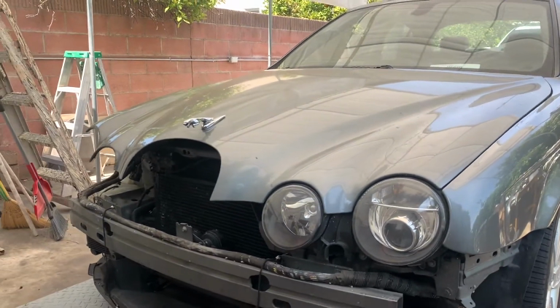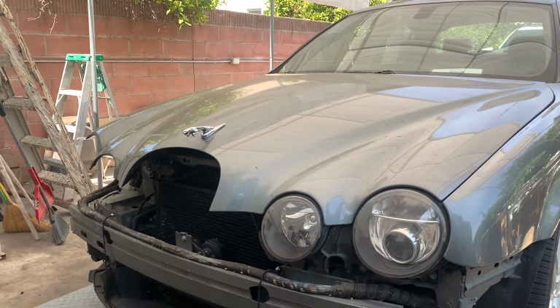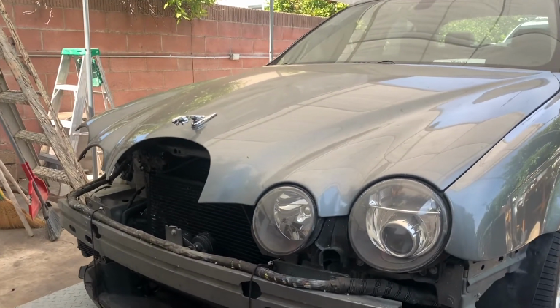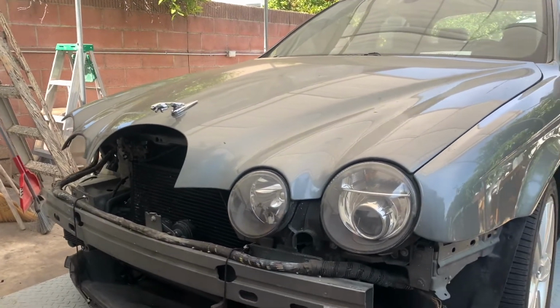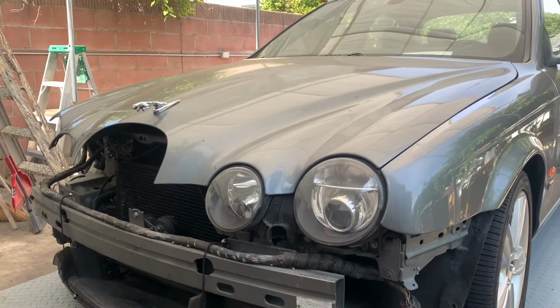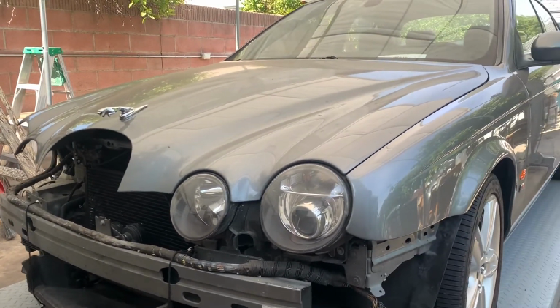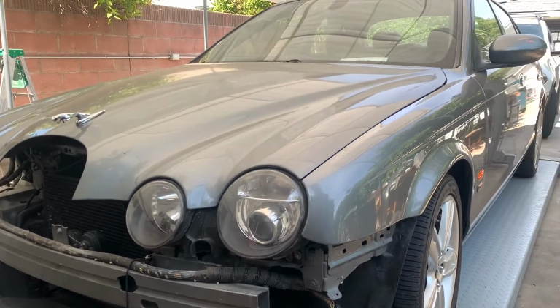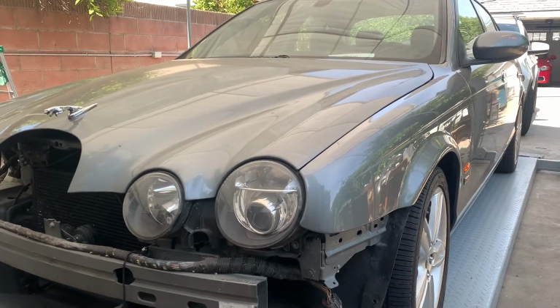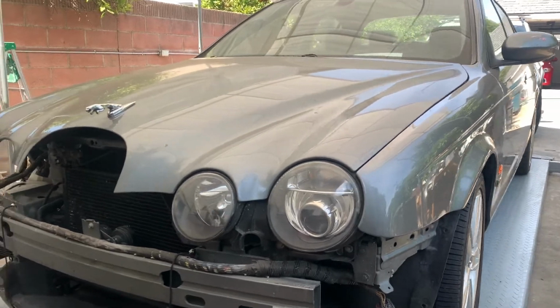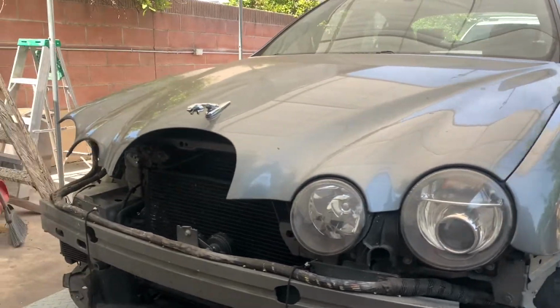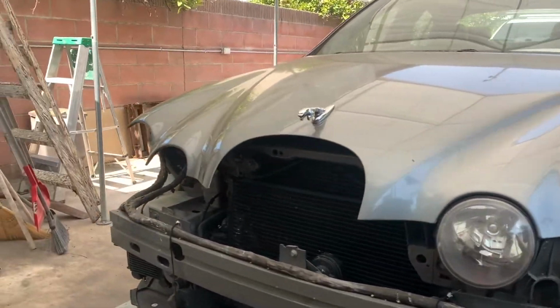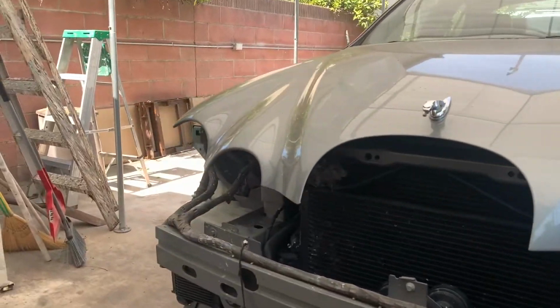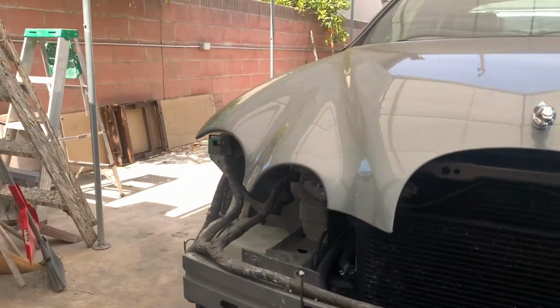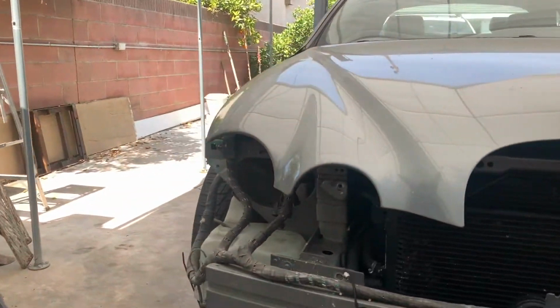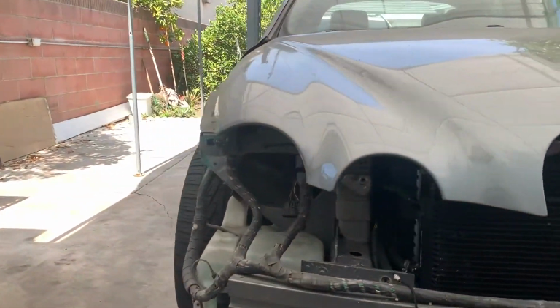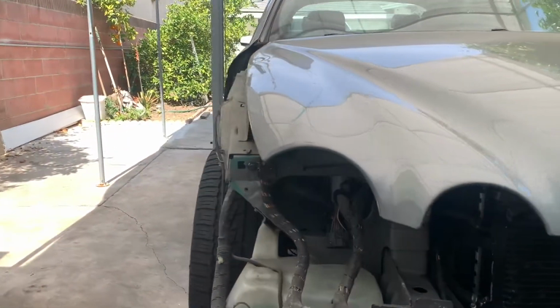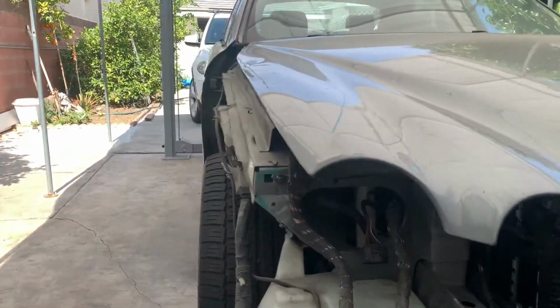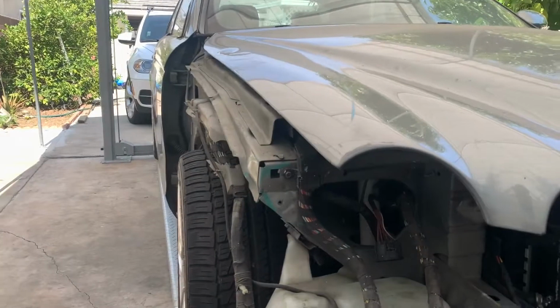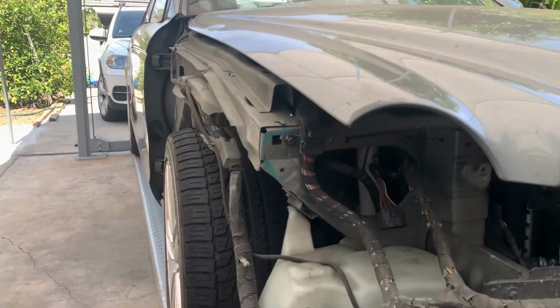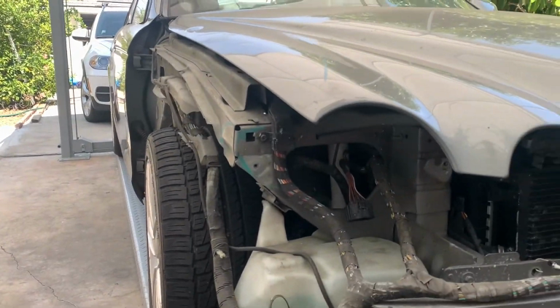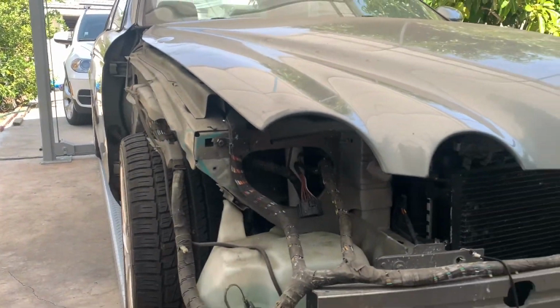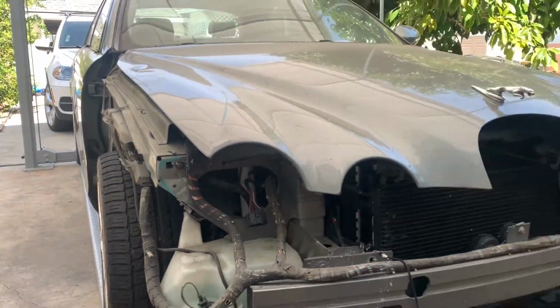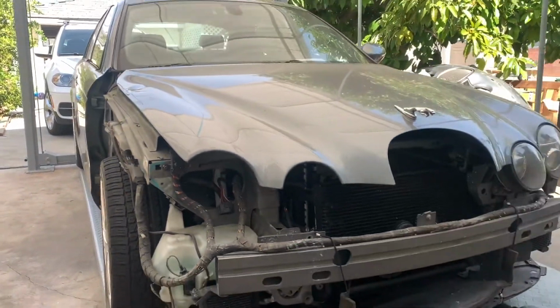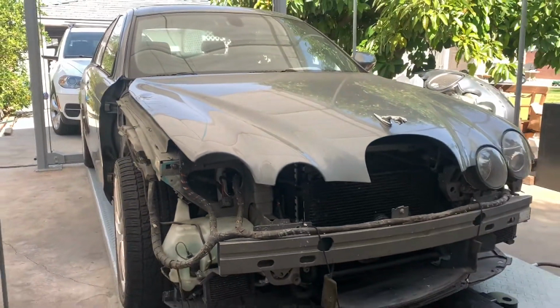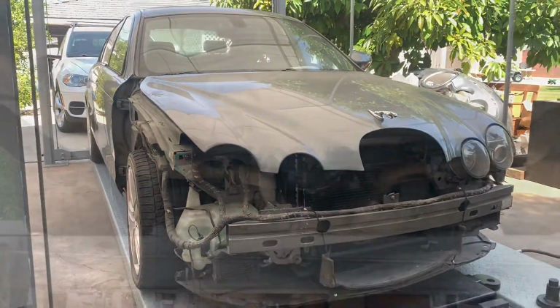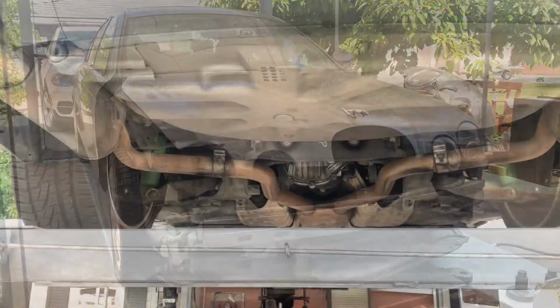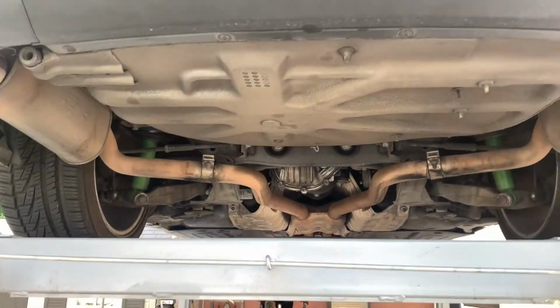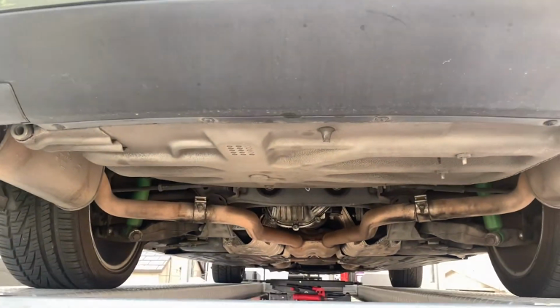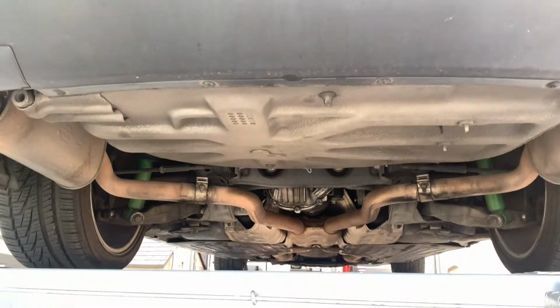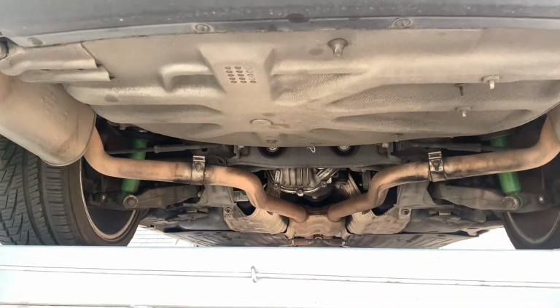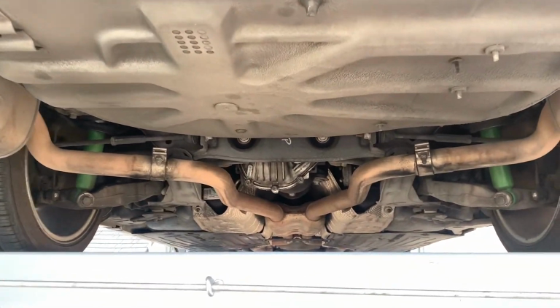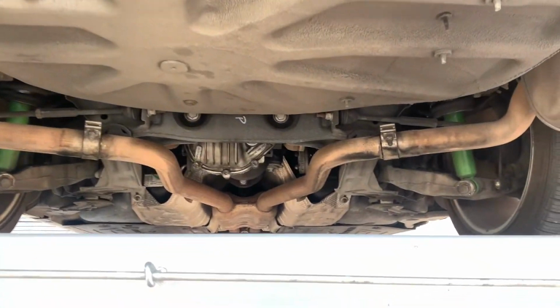Another thing — the alignment got a little bit messed up. I'm guessing it has a bent control arm or a tie rod. I'm going to lift it up and we'll check it out together. Here is the bottom of the car.